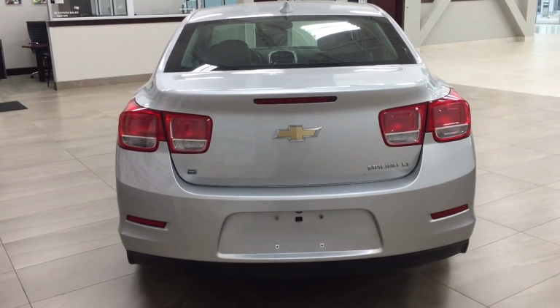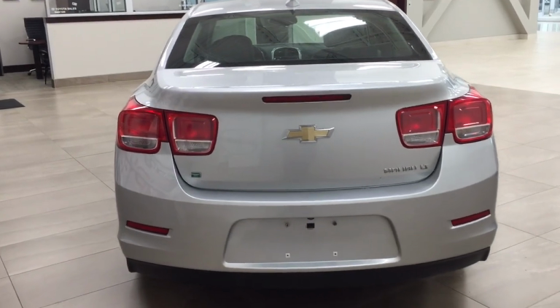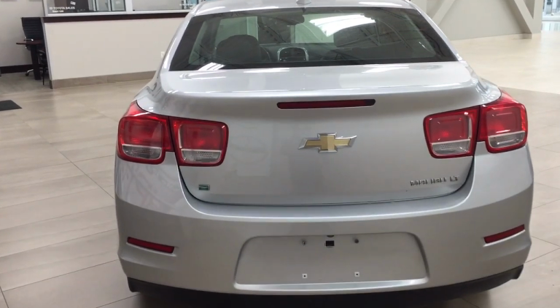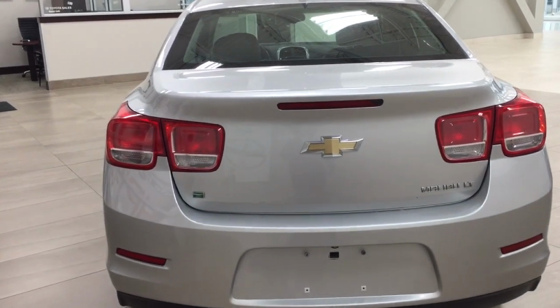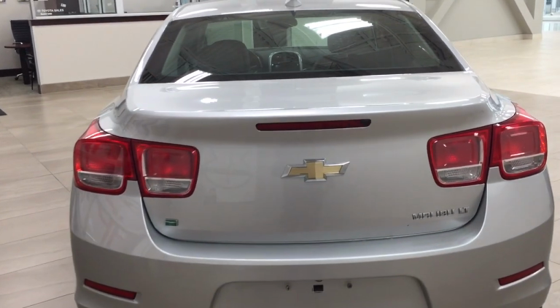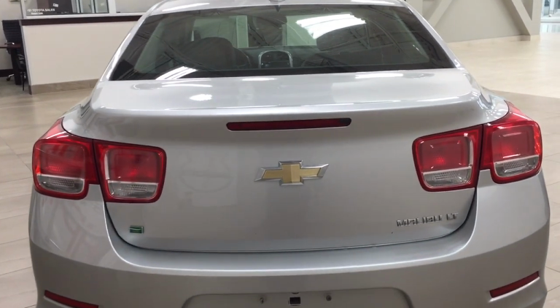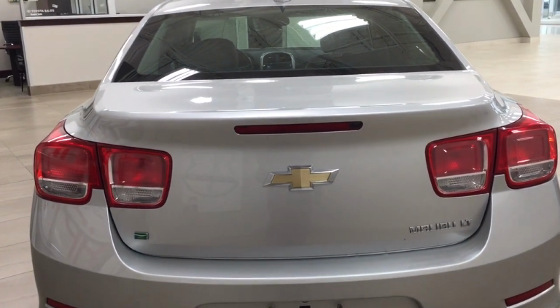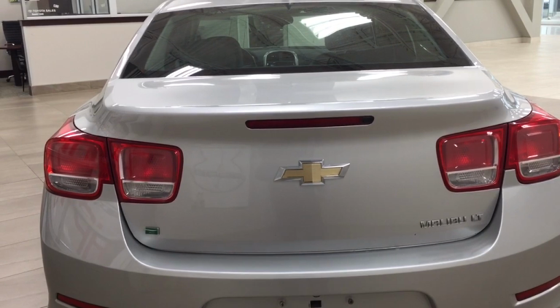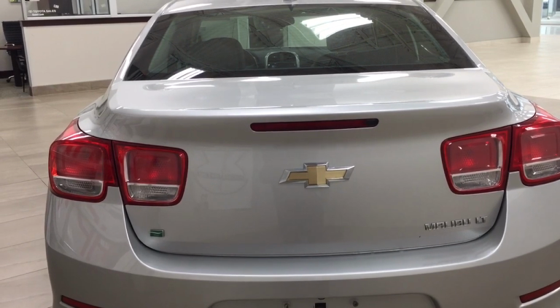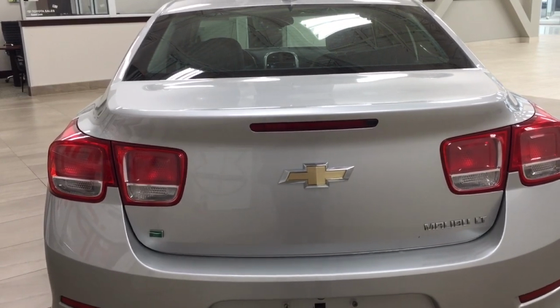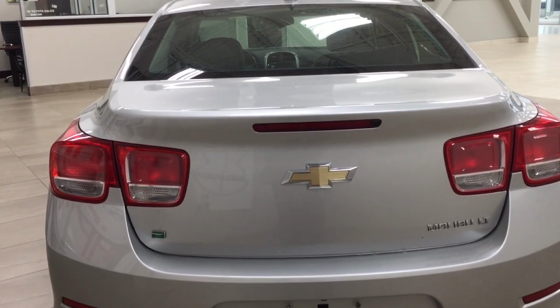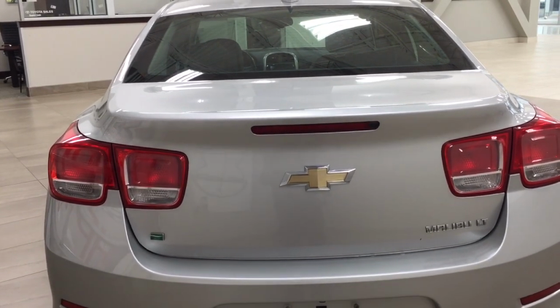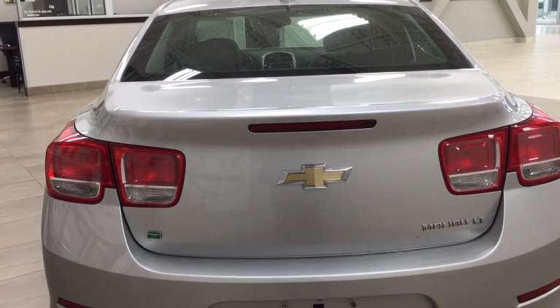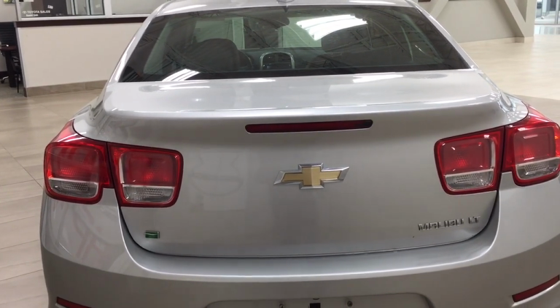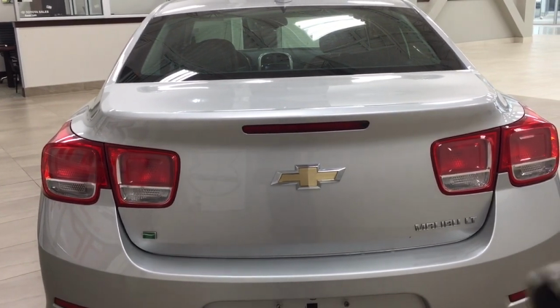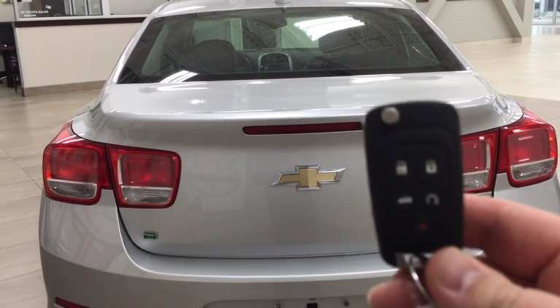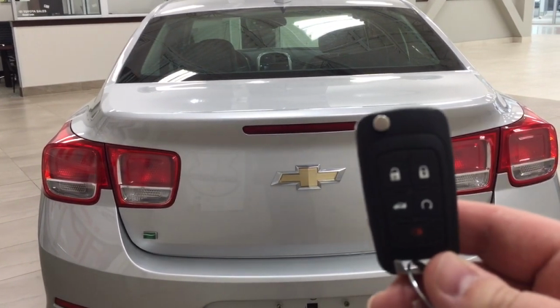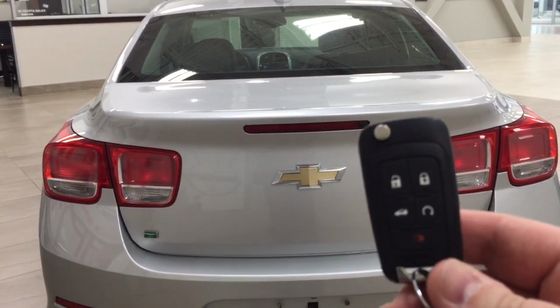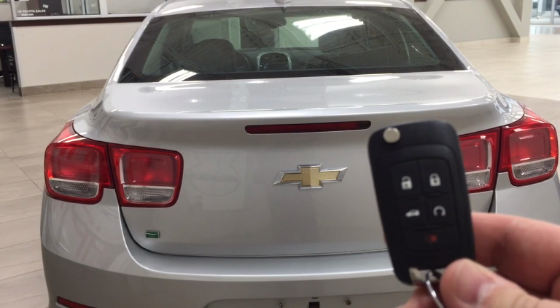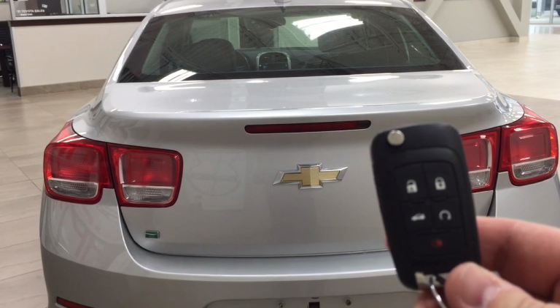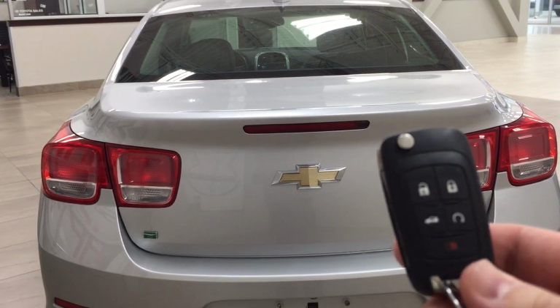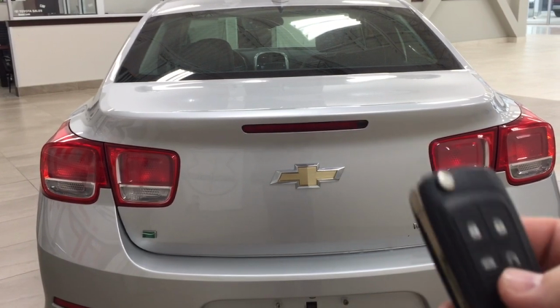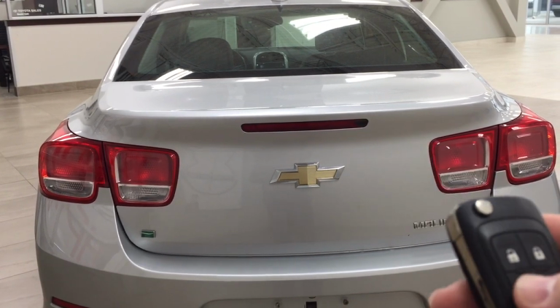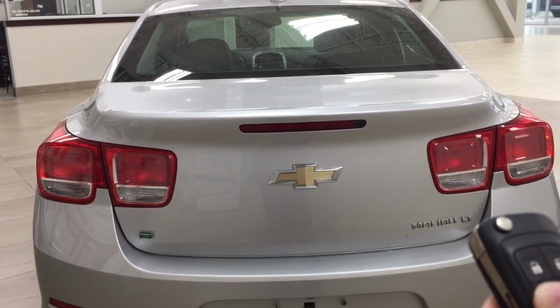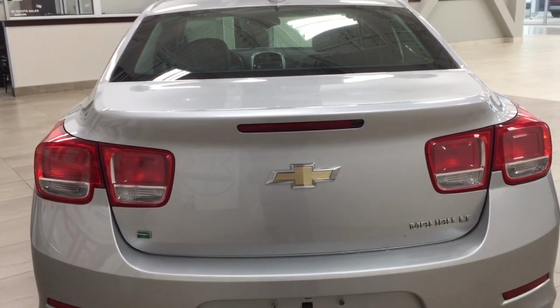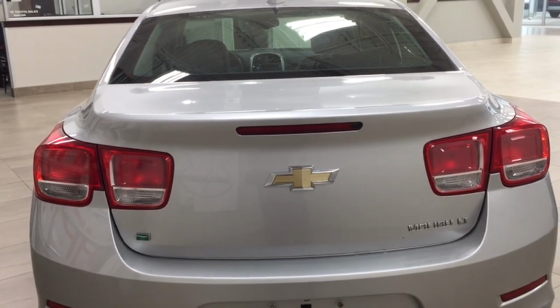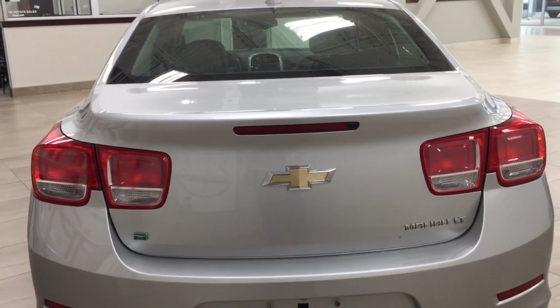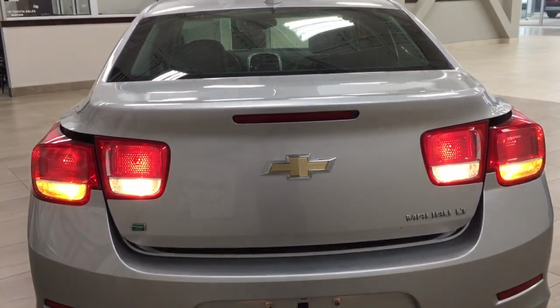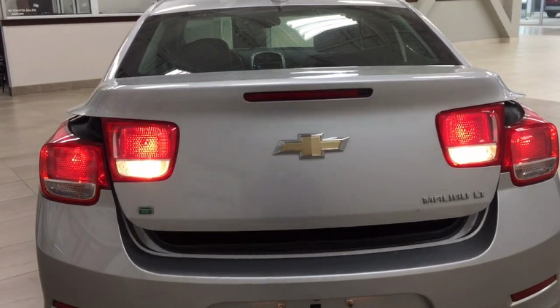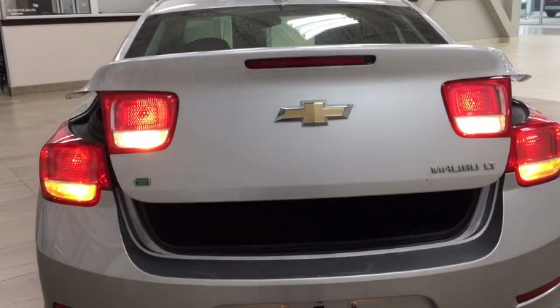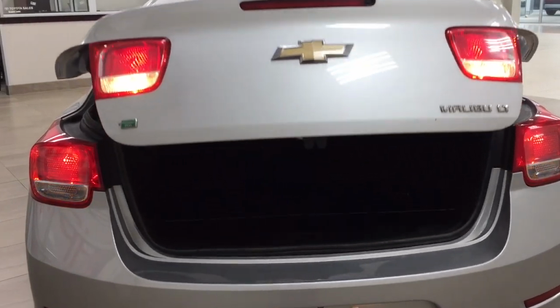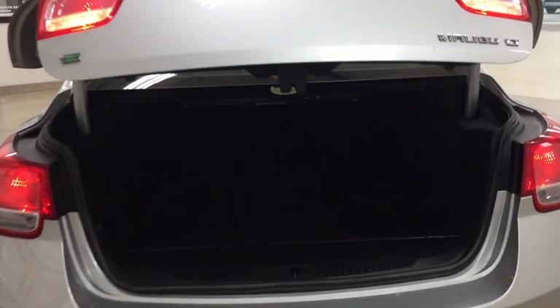Finally, we'll be taking a look at the rear cargo area as well as the trunk. One of the nice things with this Malibu is it does have the keyless entry system as well as the automatic trunk release. Taking a look at your key fob, you have your lock, unlock, trunk release and panic button. If you hold down the trunk release for approximately two seconds it'll open up for you.